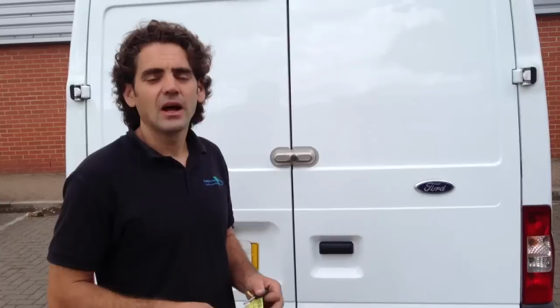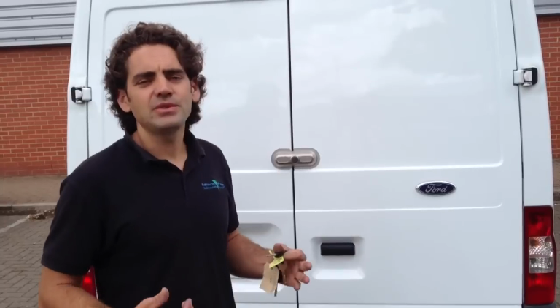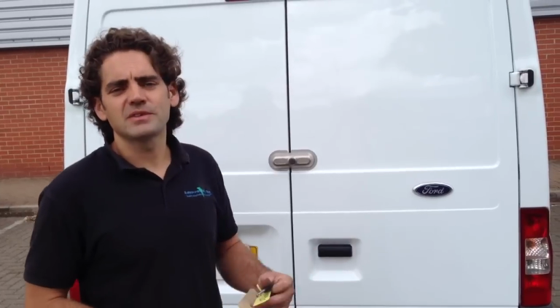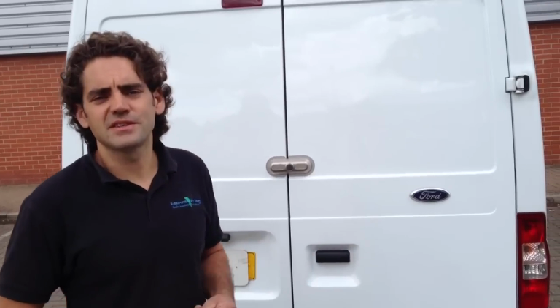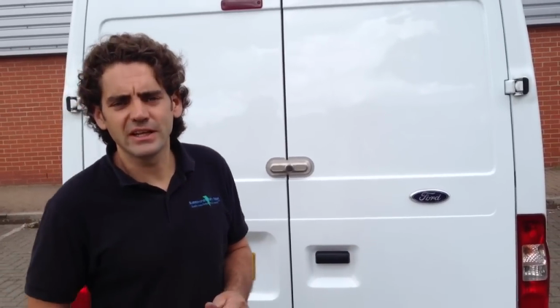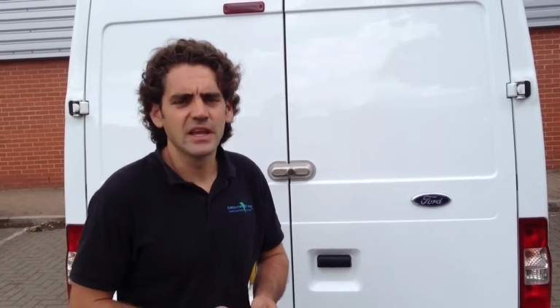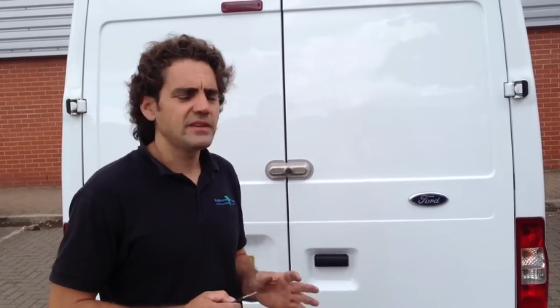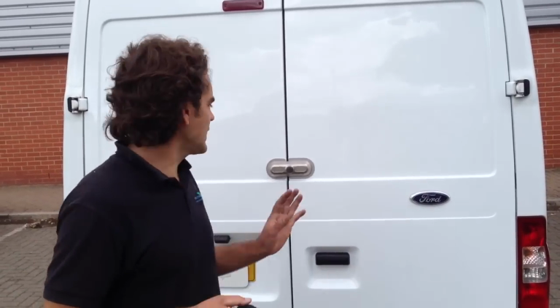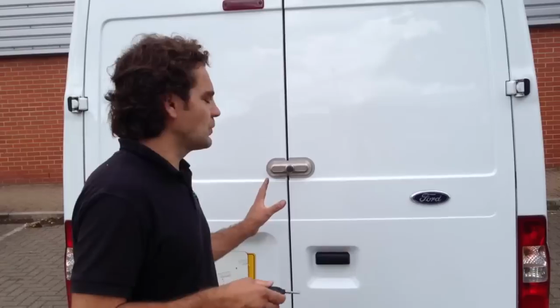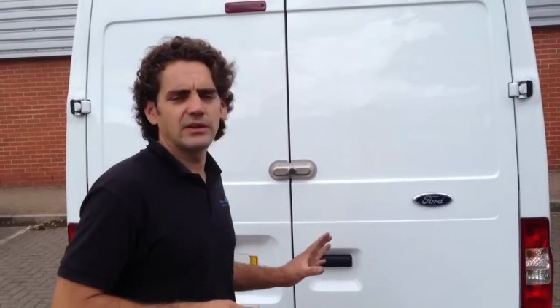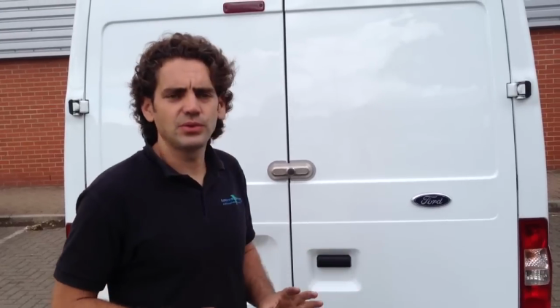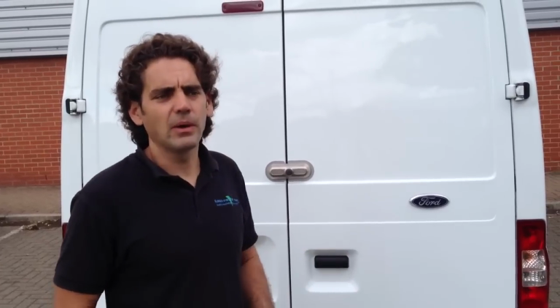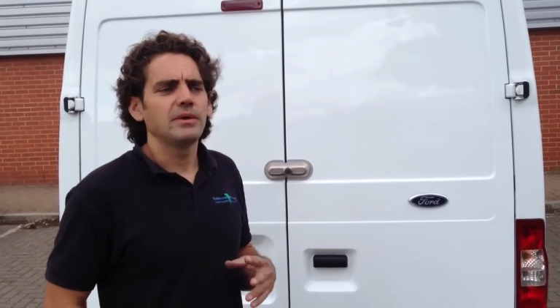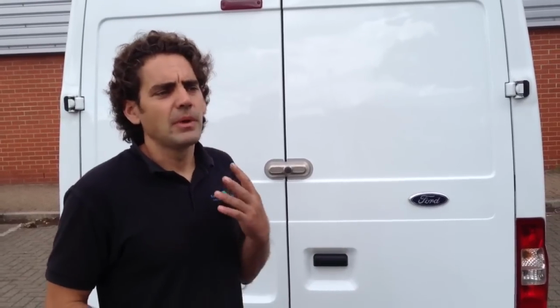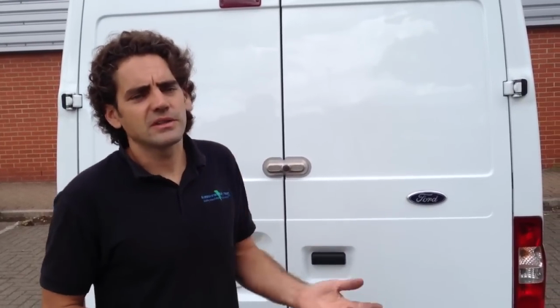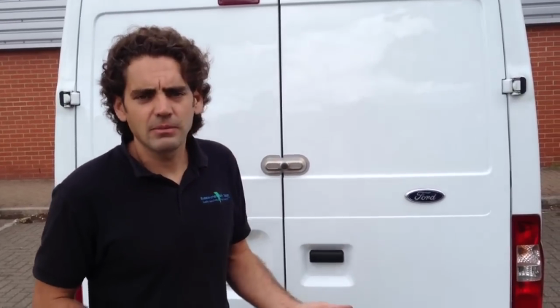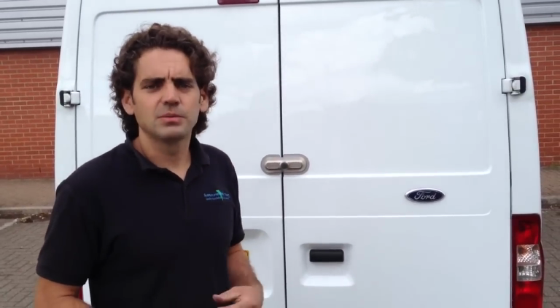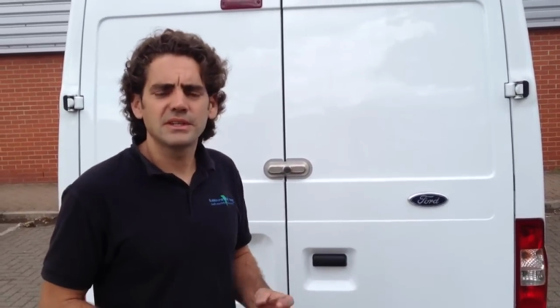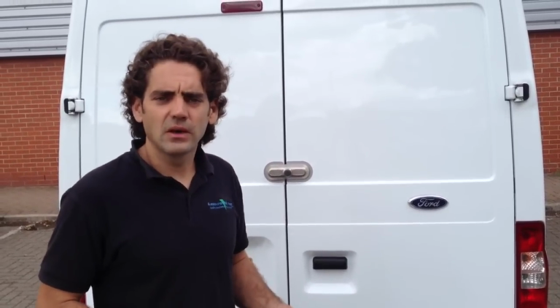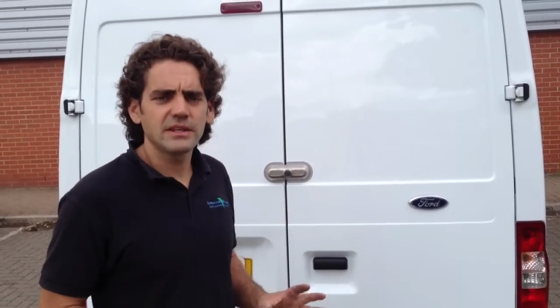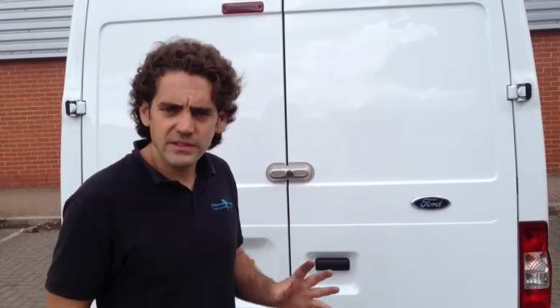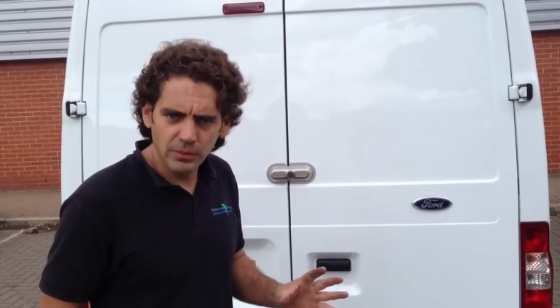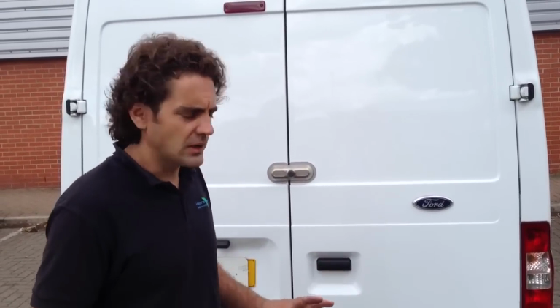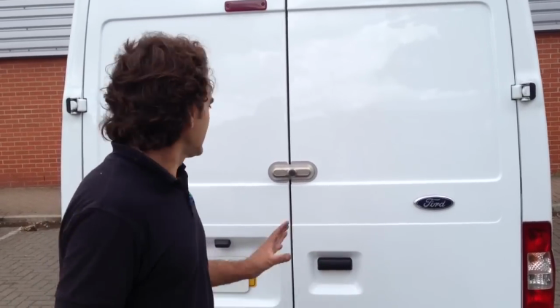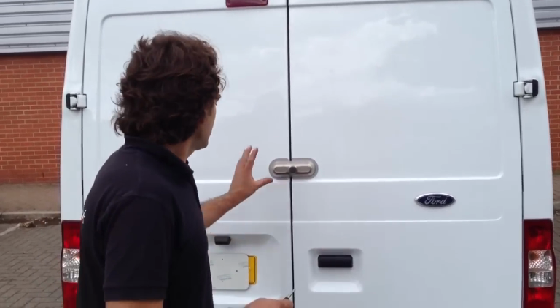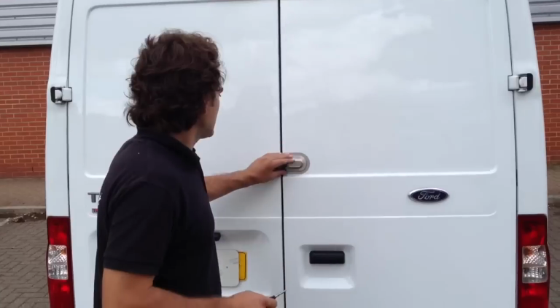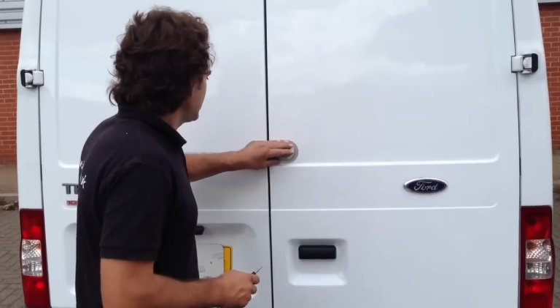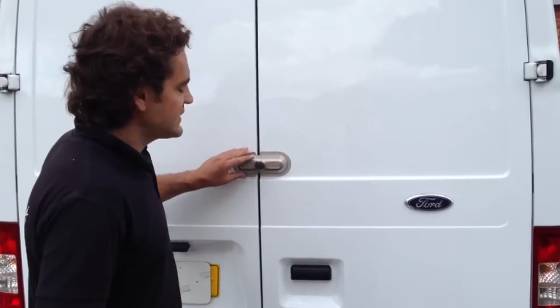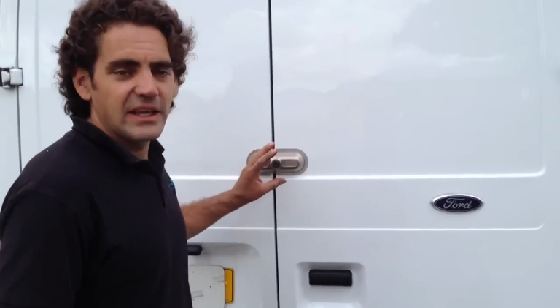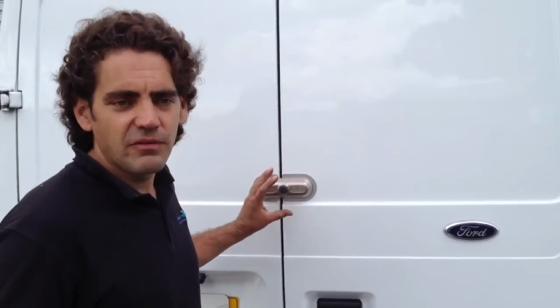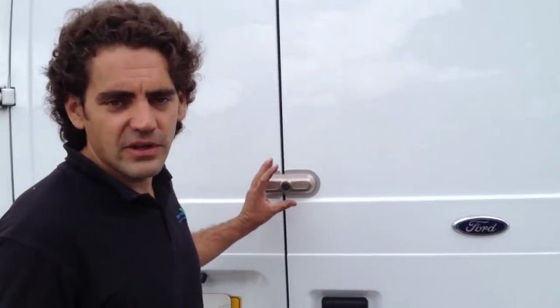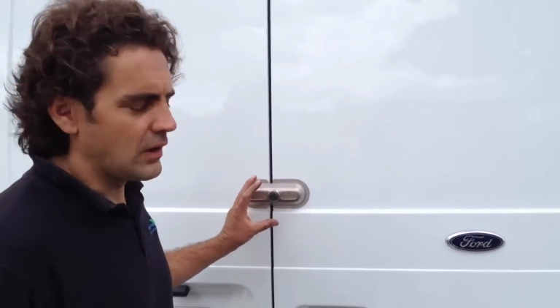Hi, I'm Geoff from Sussex Installations and this is another lock which I'd like to talk to you about. We've looked at slam locks, we've looked at dead locks, and this one is the ultimate lock. This lock here, as you can see, is a very tough lock.